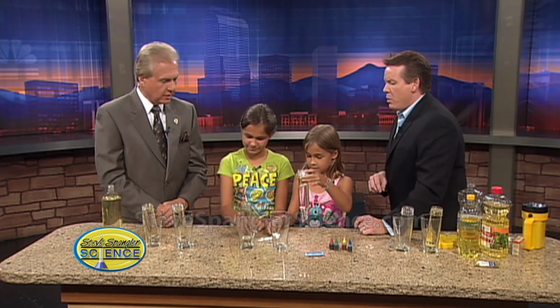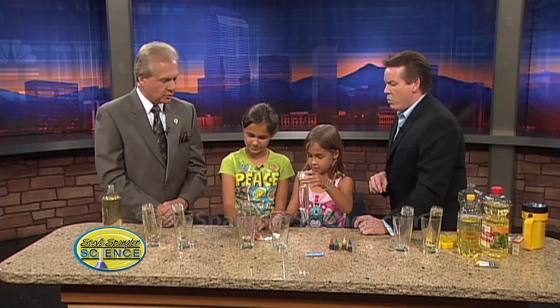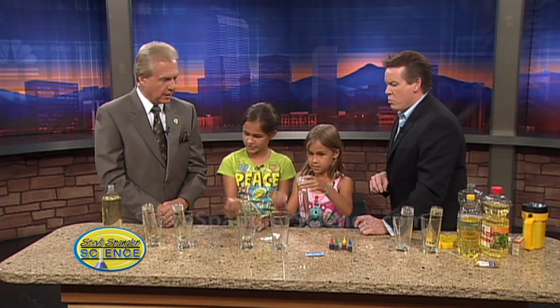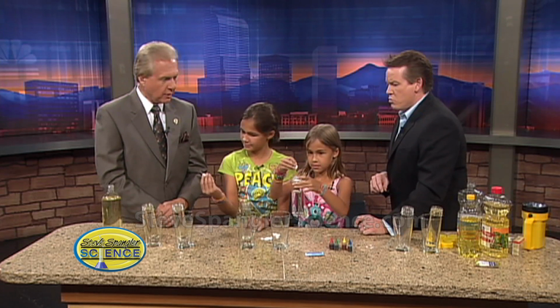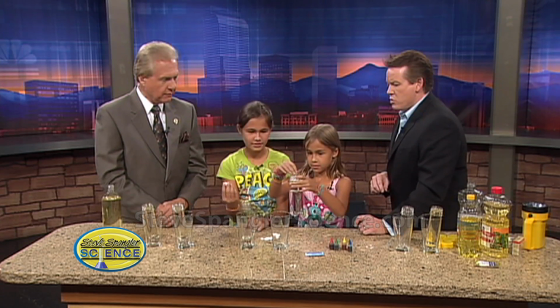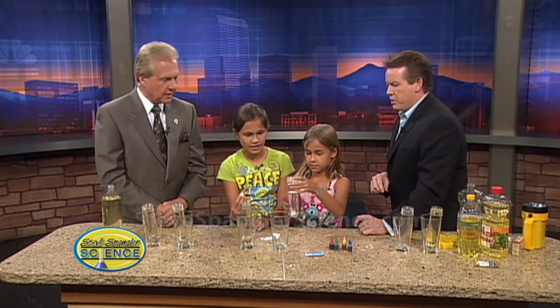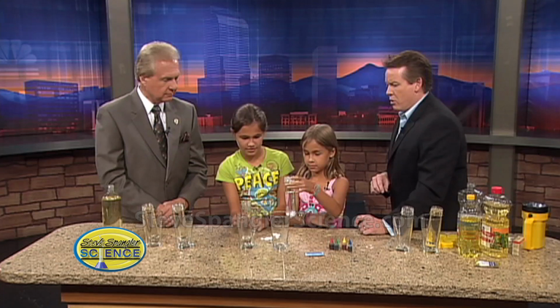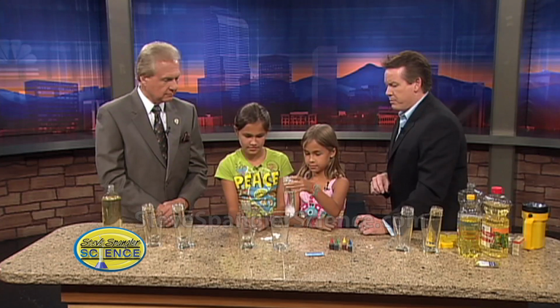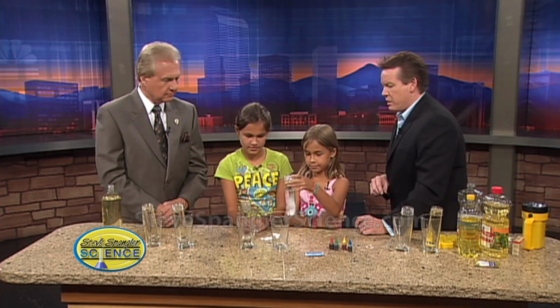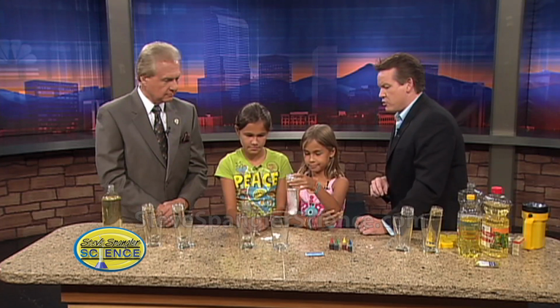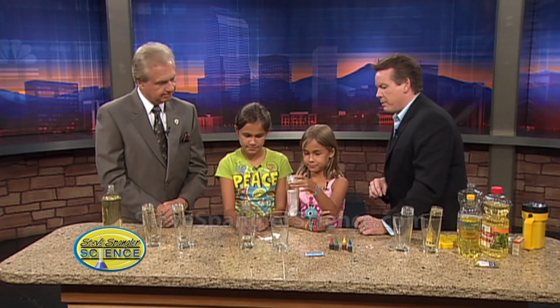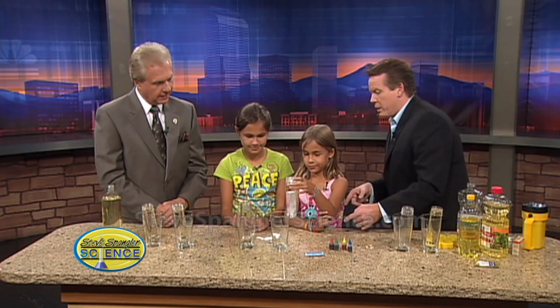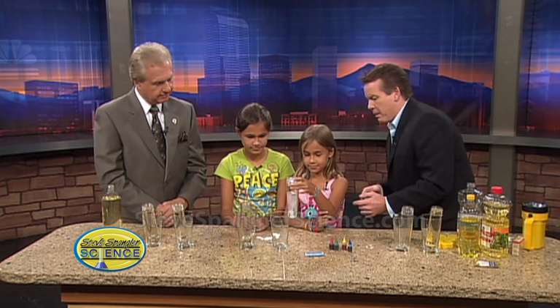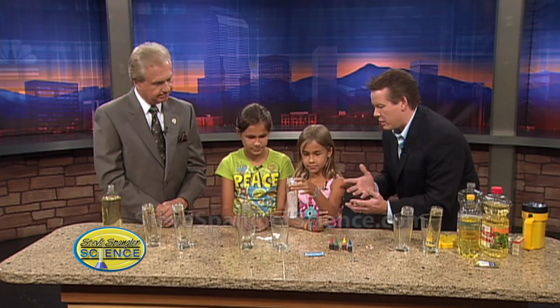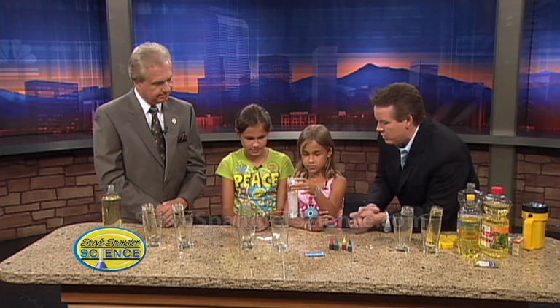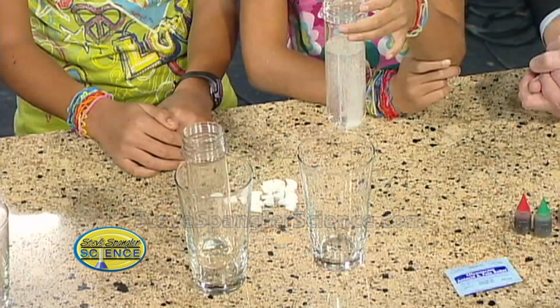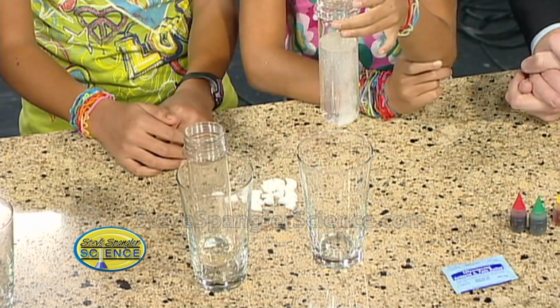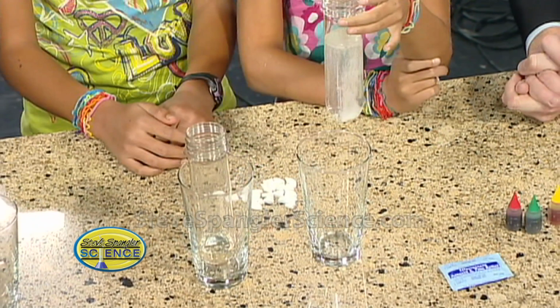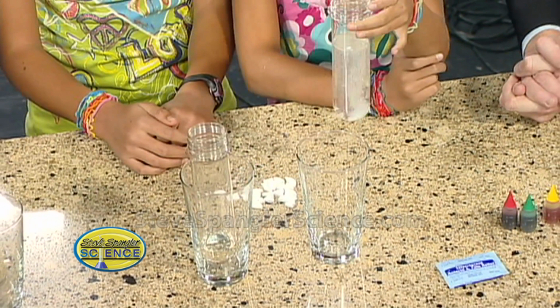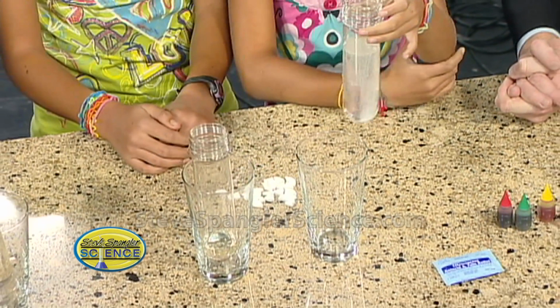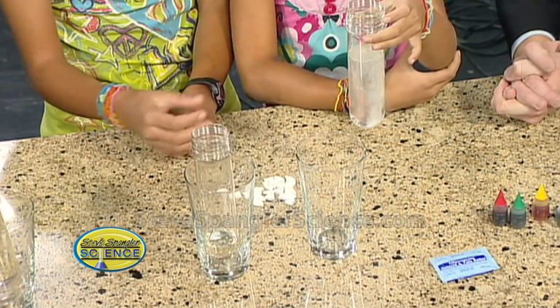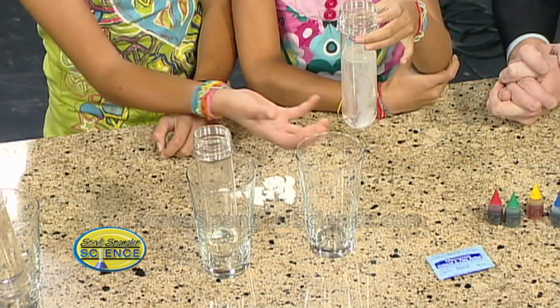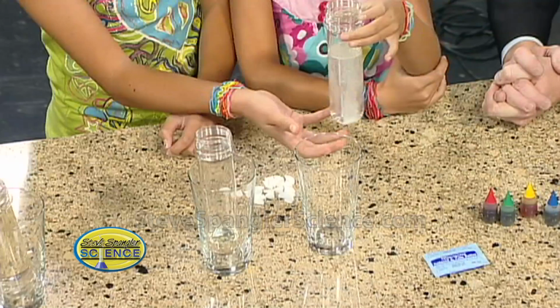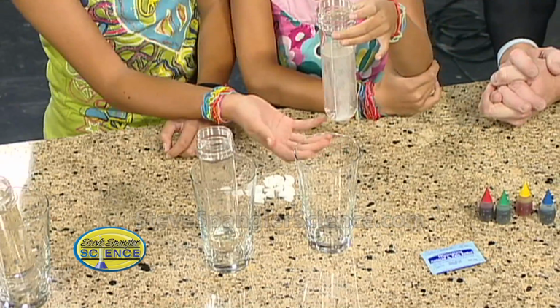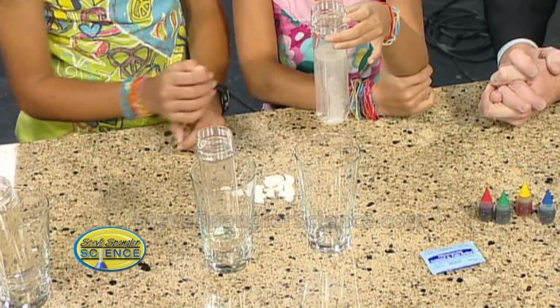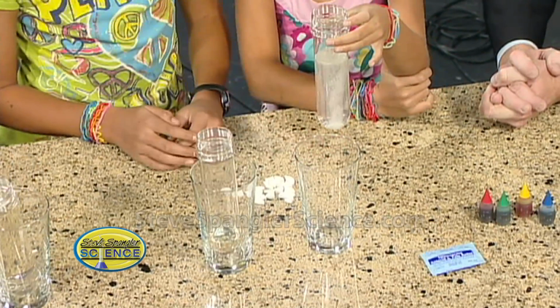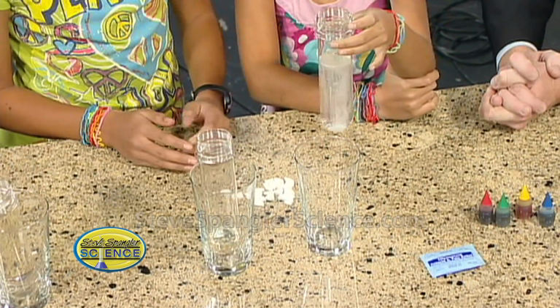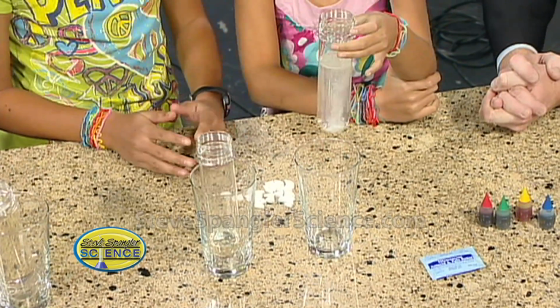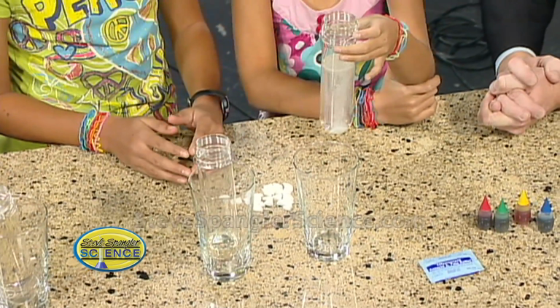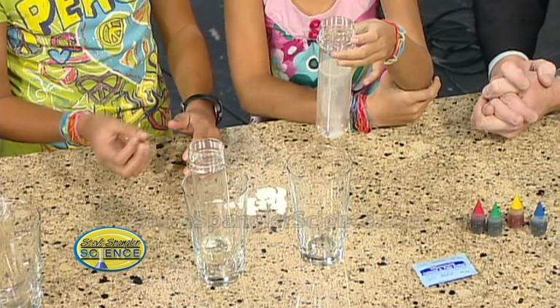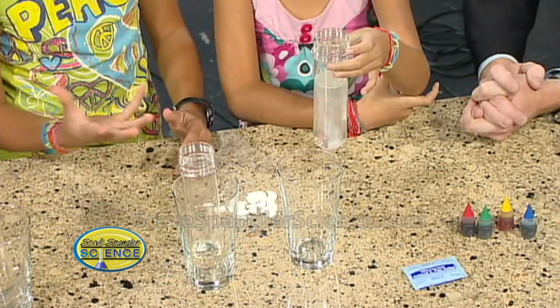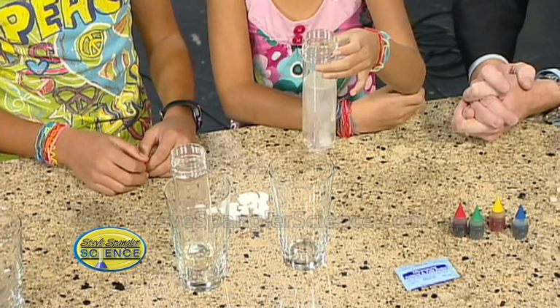It should be a sparkly, fizzy reaction. There you go — drop that in. Nice job. And so what kind of bubbles? Tell us a little bit about the chemistry. What's going on? The bubbles are actually making carbon dioxide, so it's fizzing.